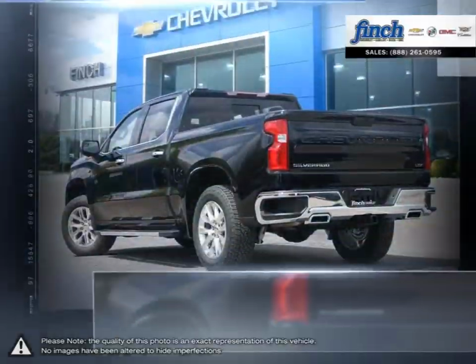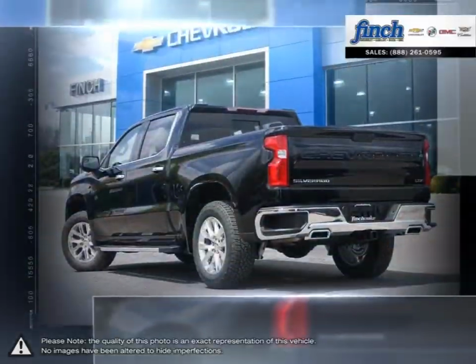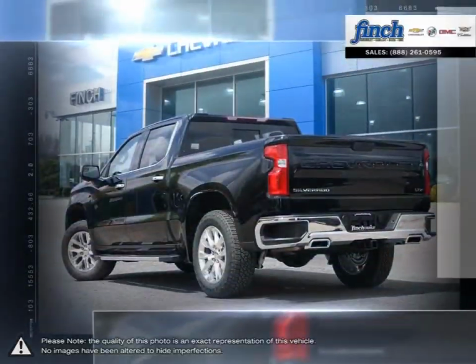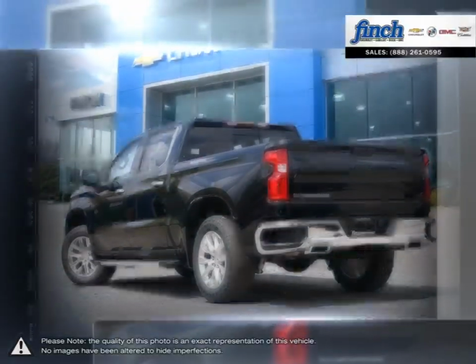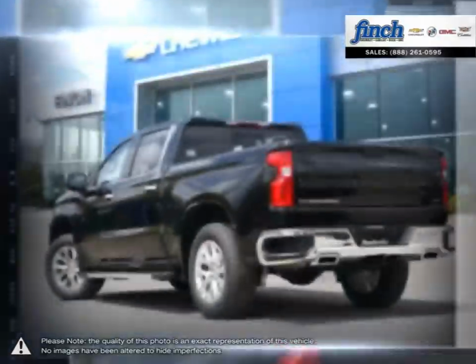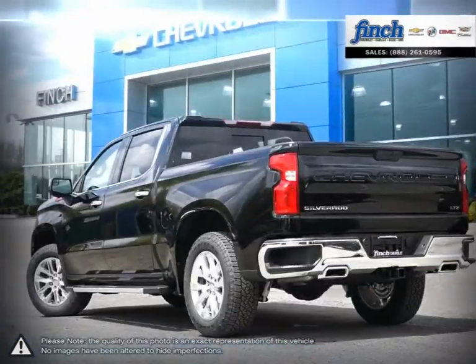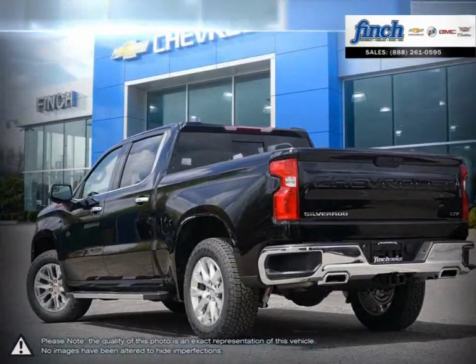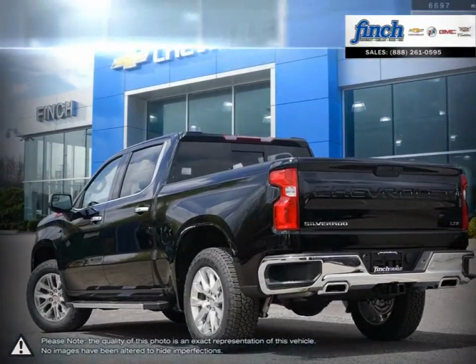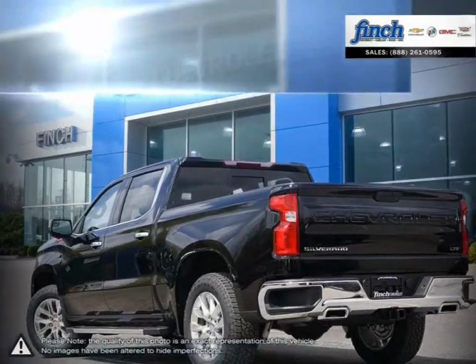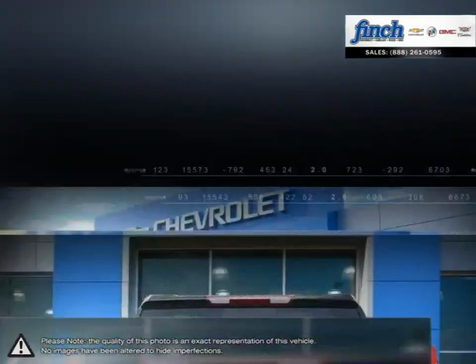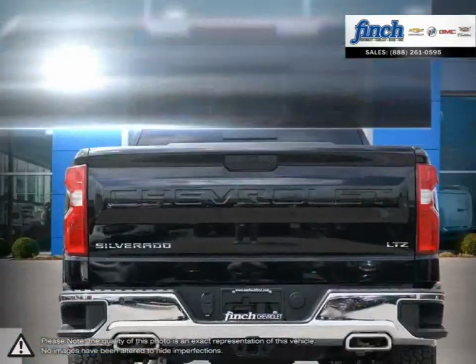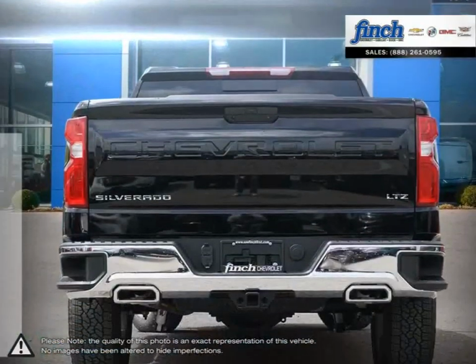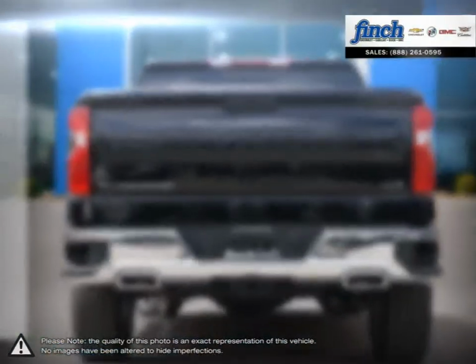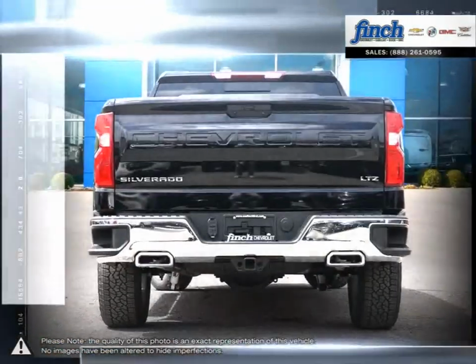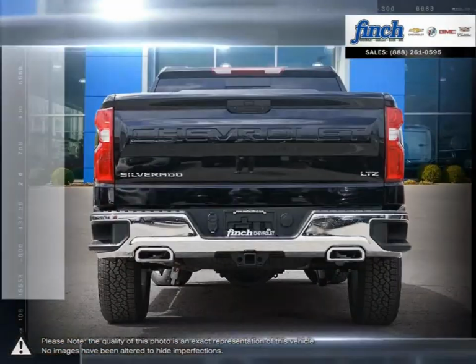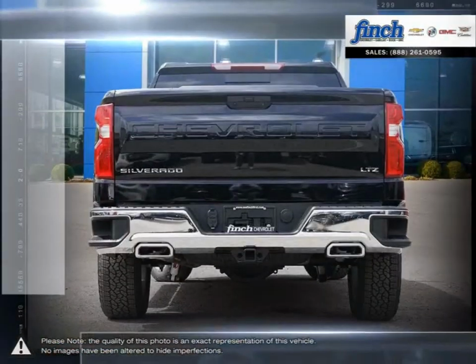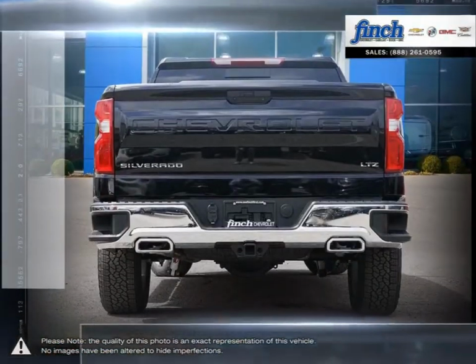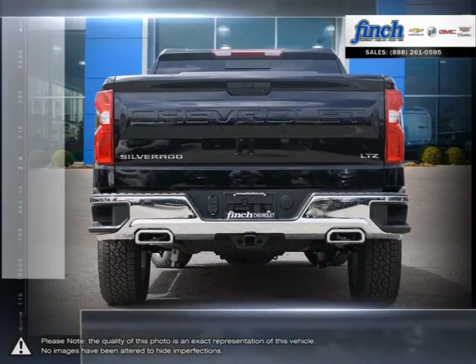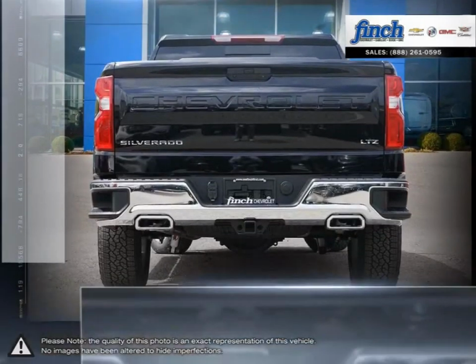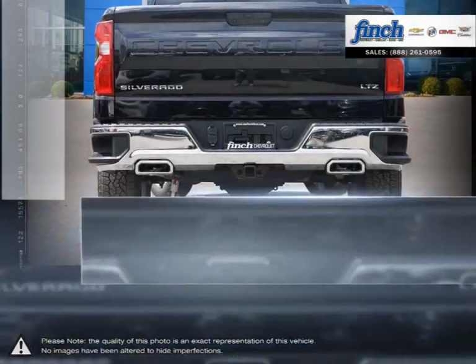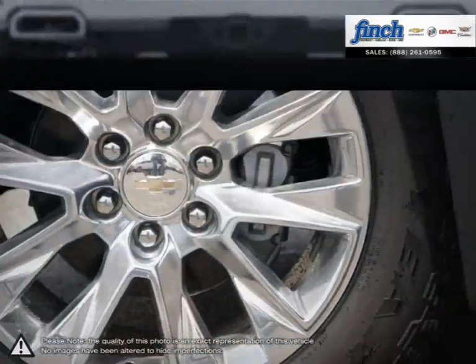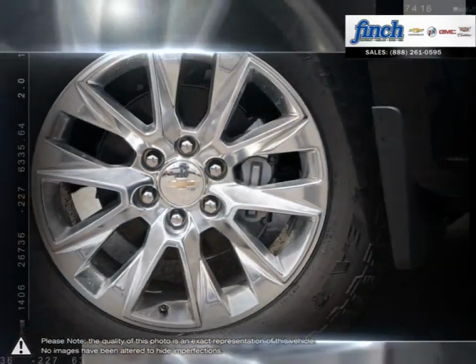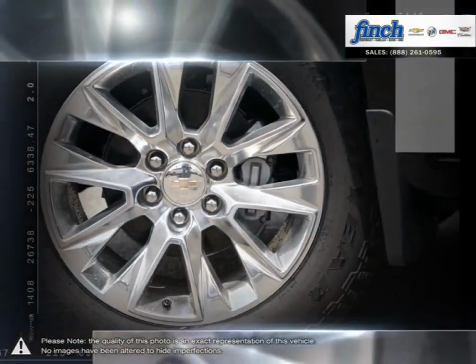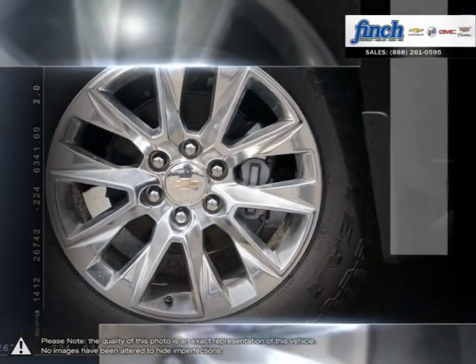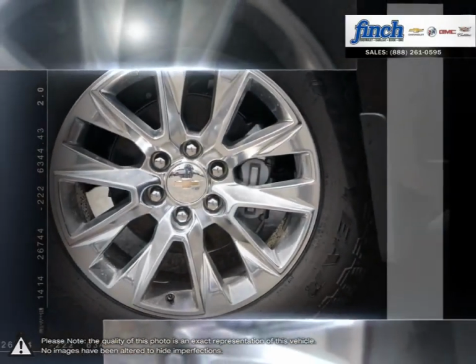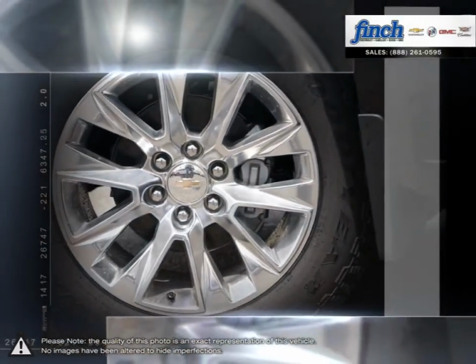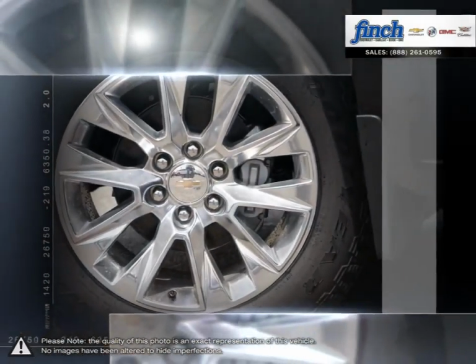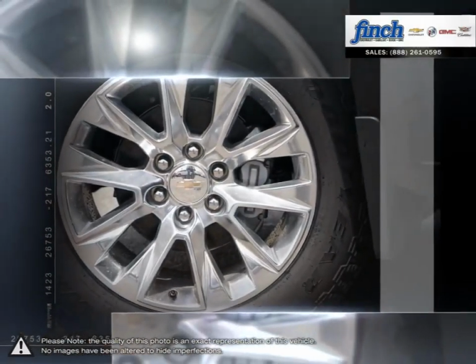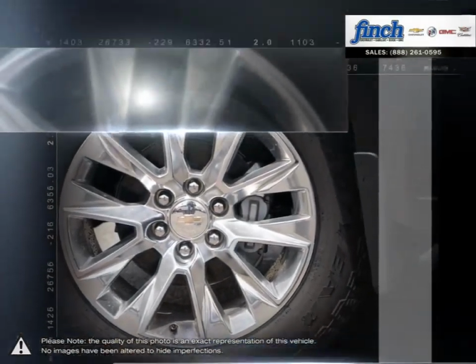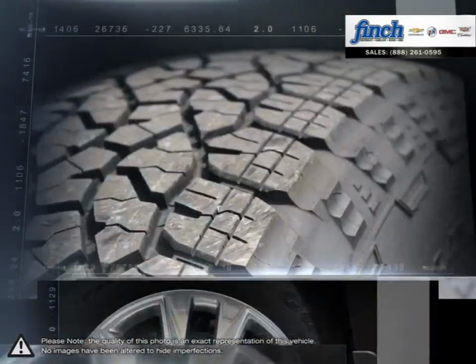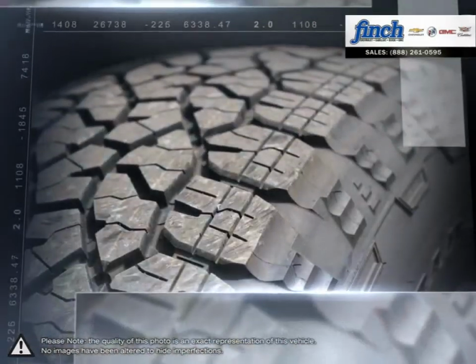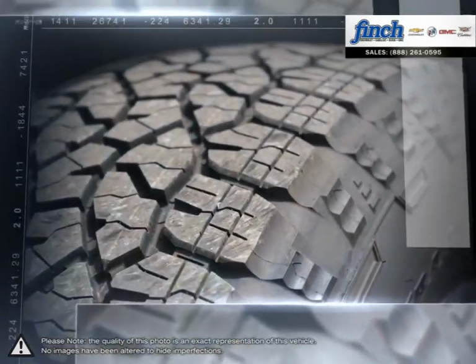From the longest-lasting, most dependable full-size pickups on the road, the 1500 offers considerable towing capacity while still maintaining a comfortable ride. Inside,